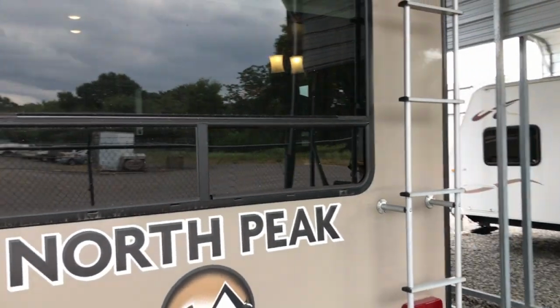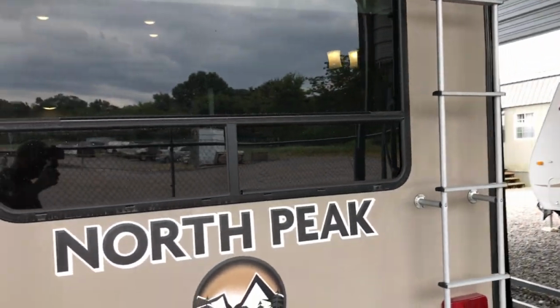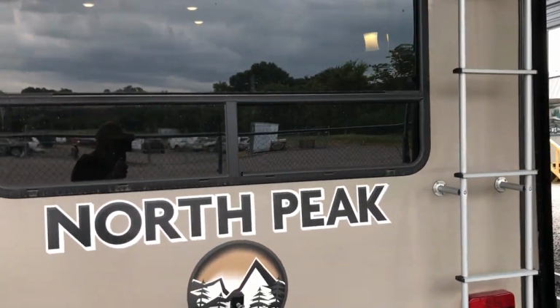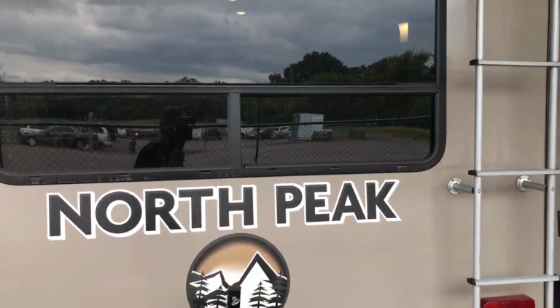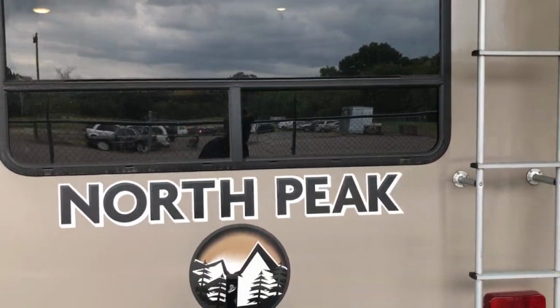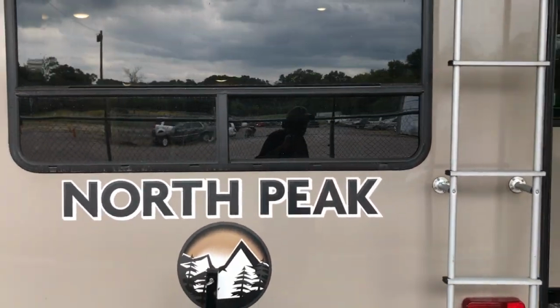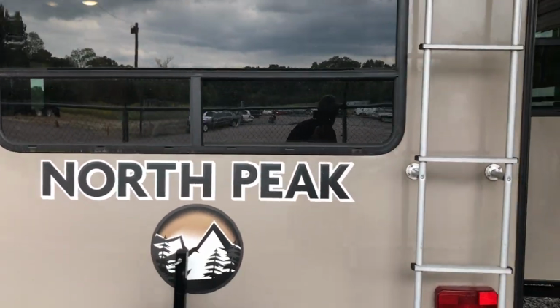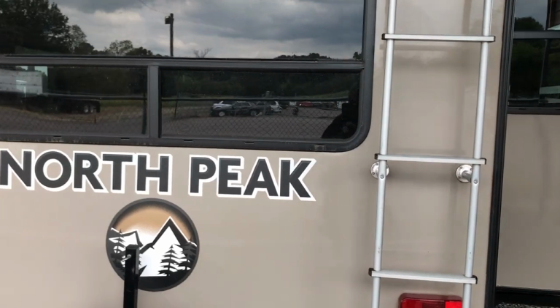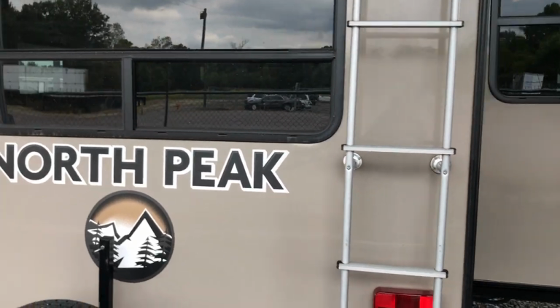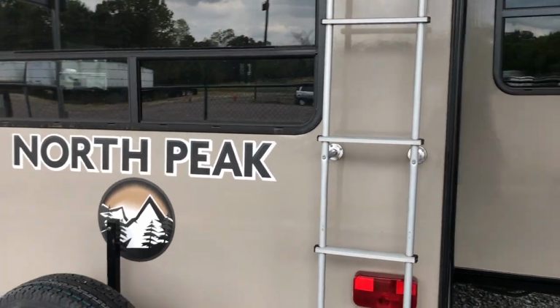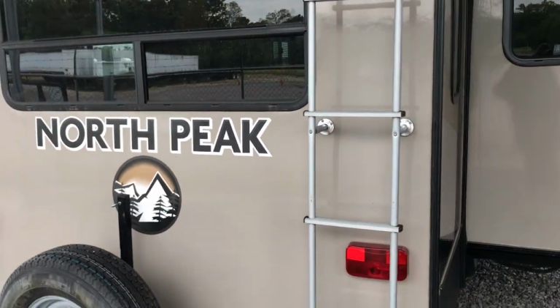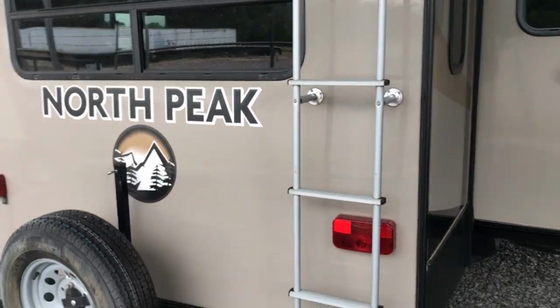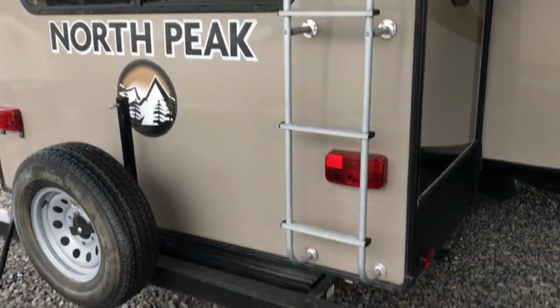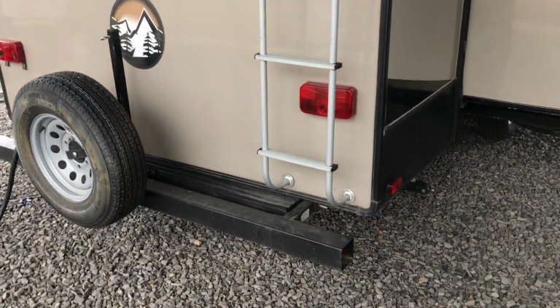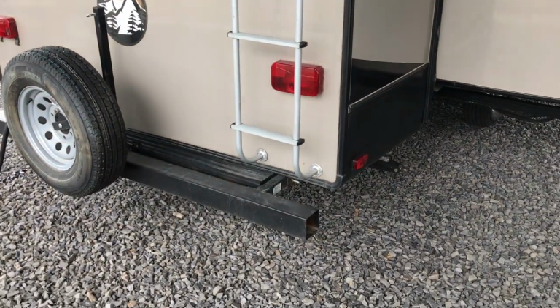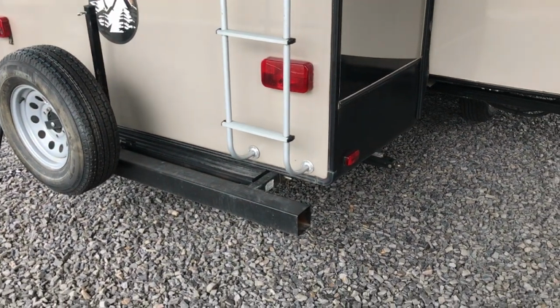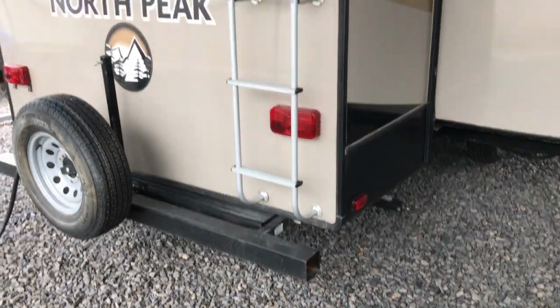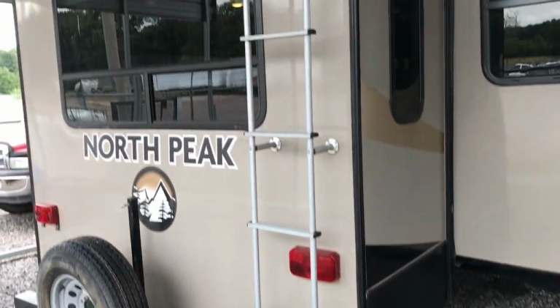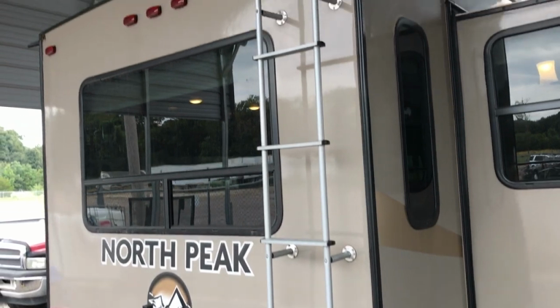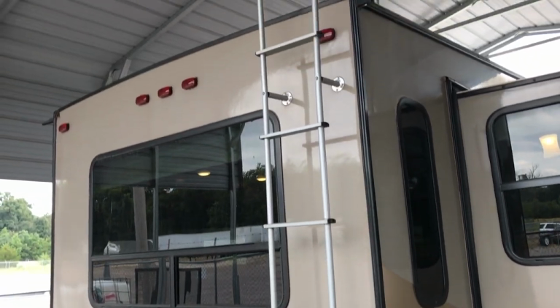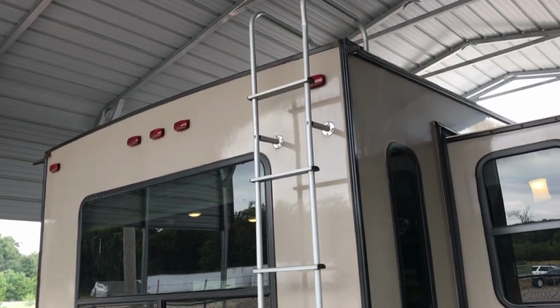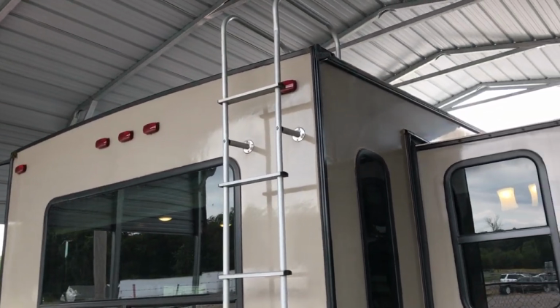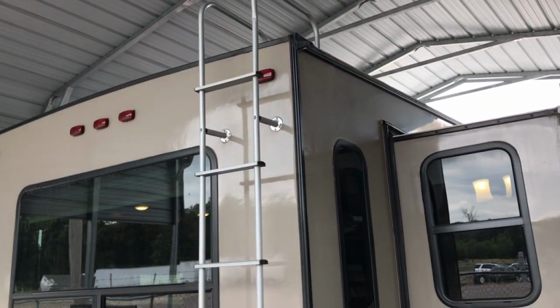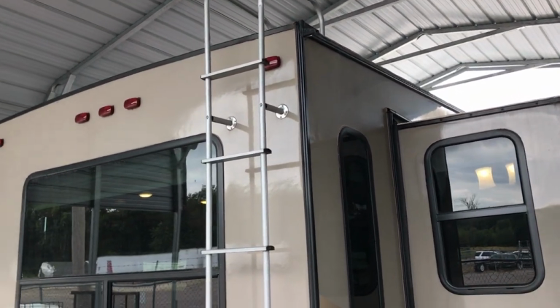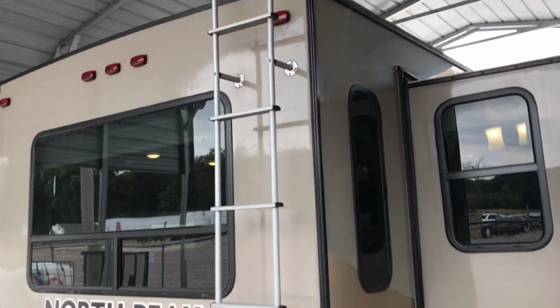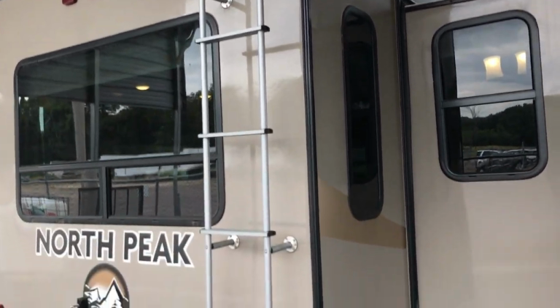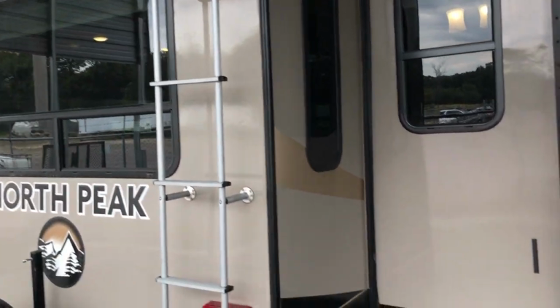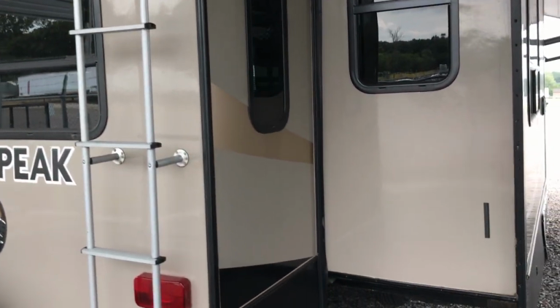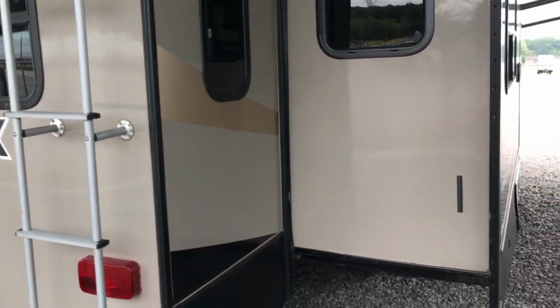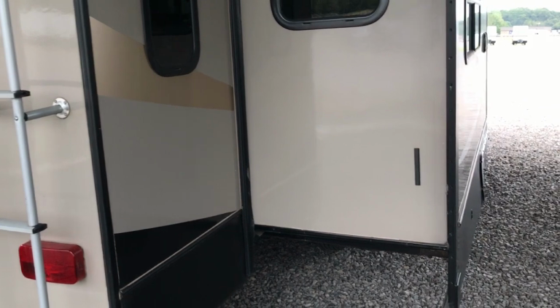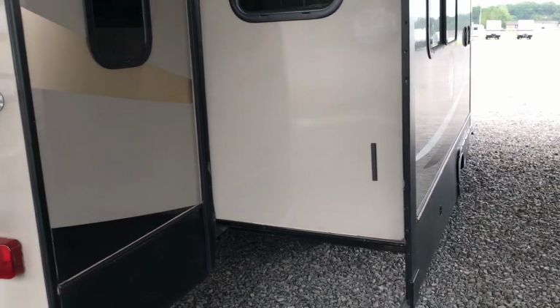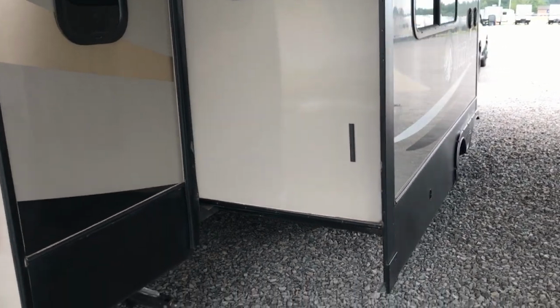North Peak is a product of Heartland. Heartland makes the Heartland Pioneer and Trail Runners and similar lines, so they made these North Peaks for a couple of years, and that's what this is.